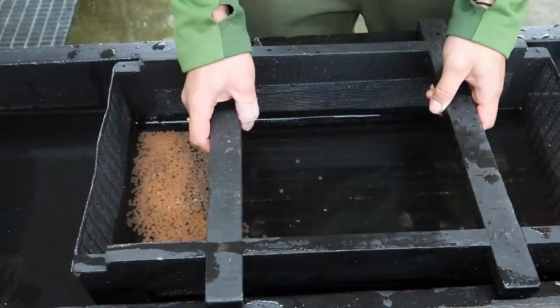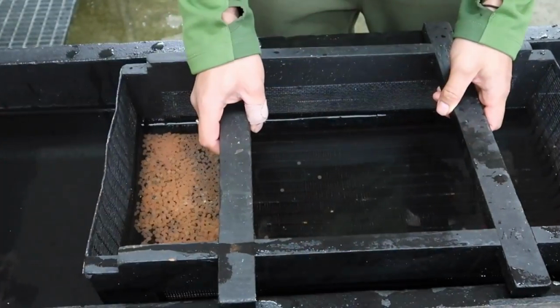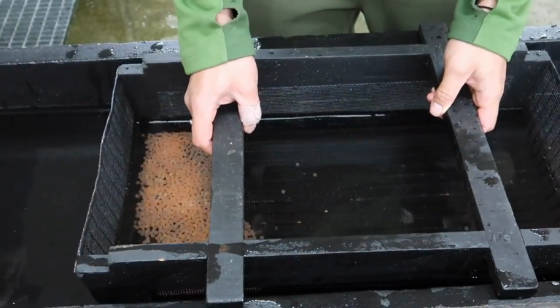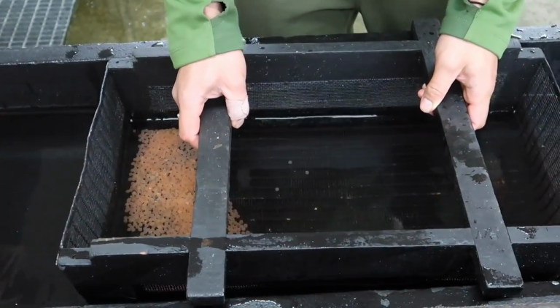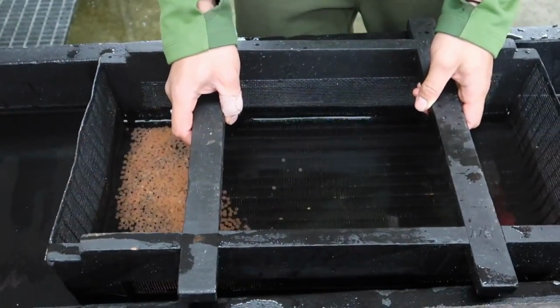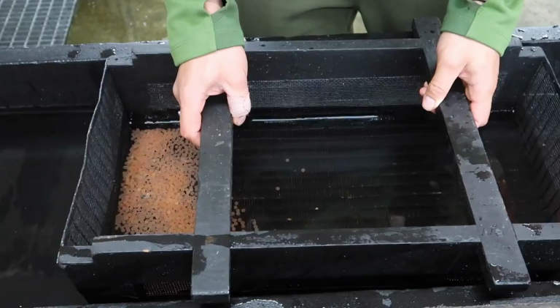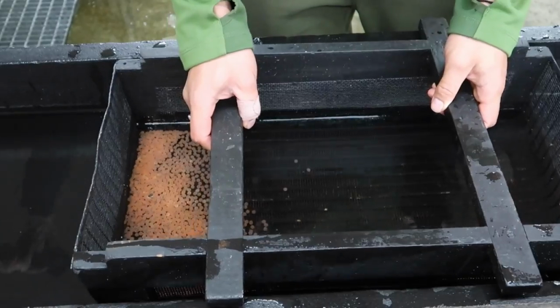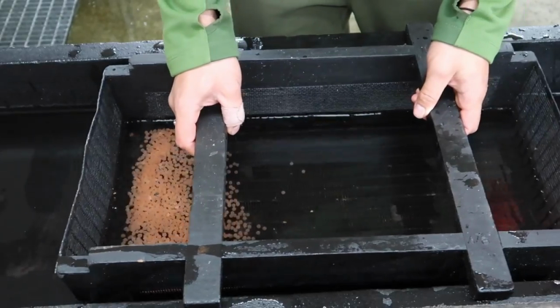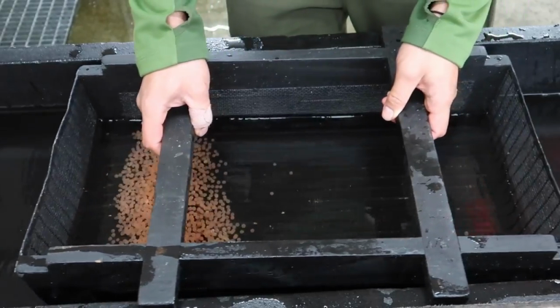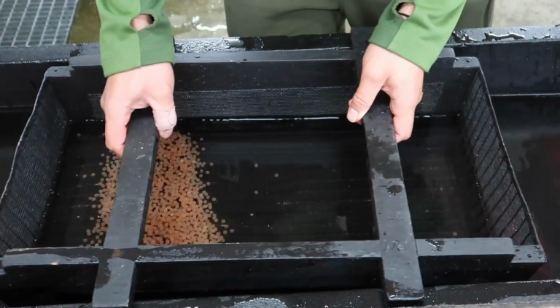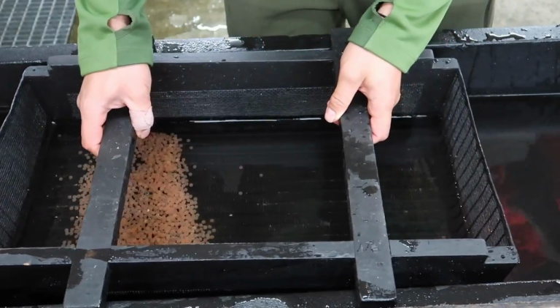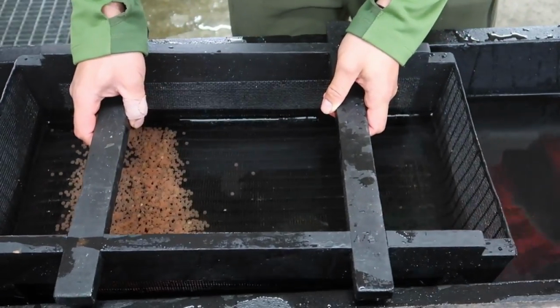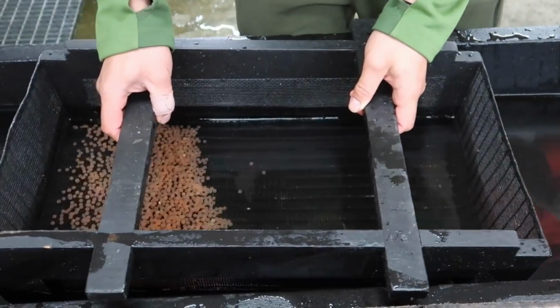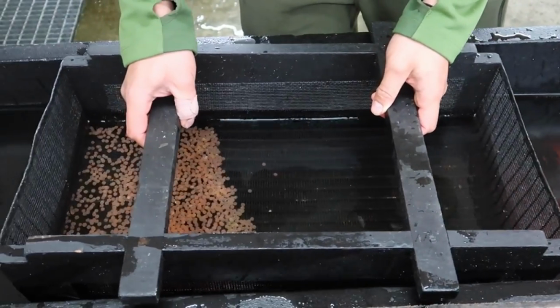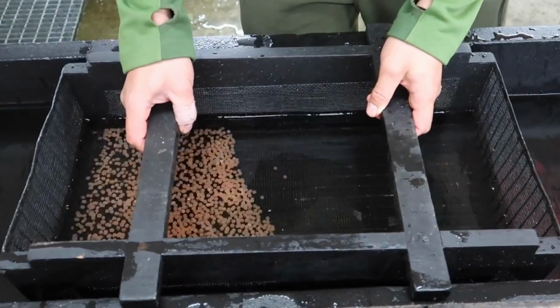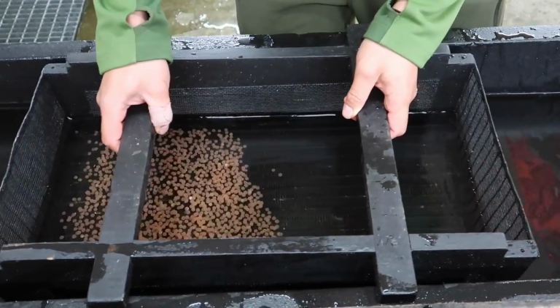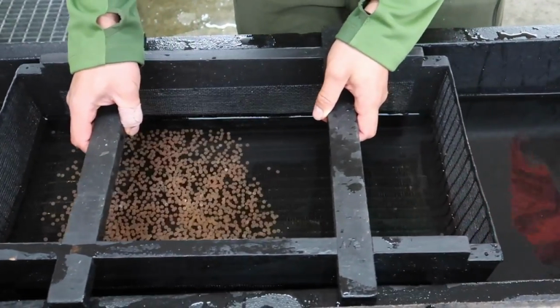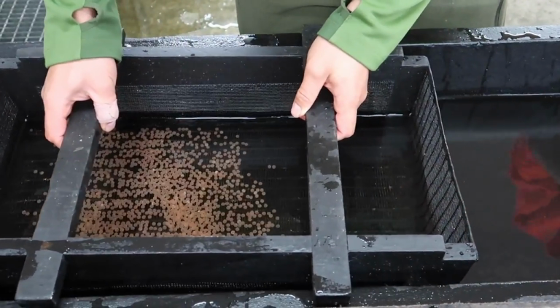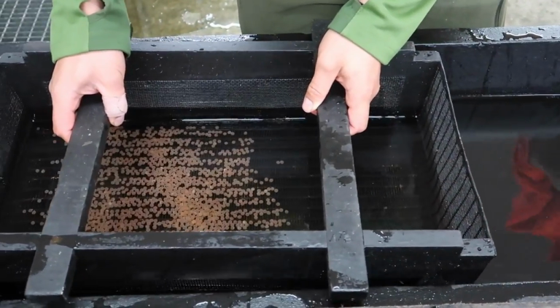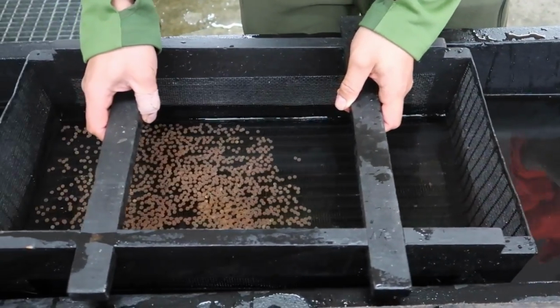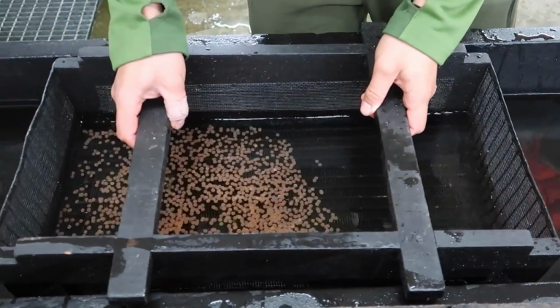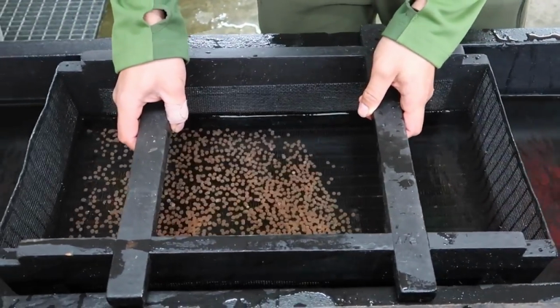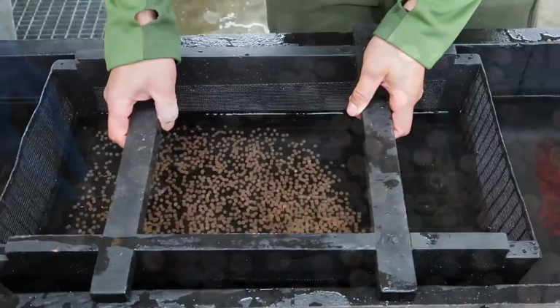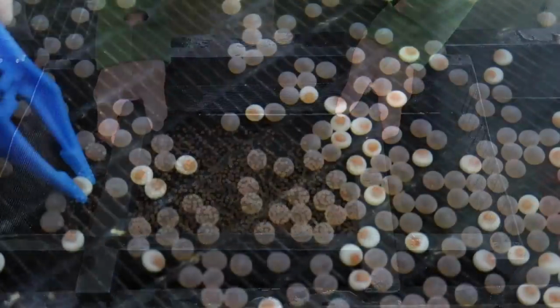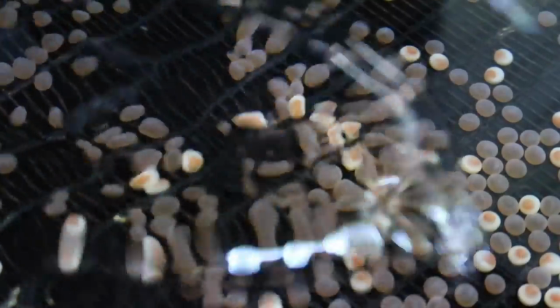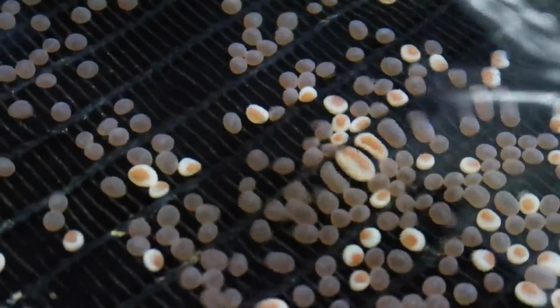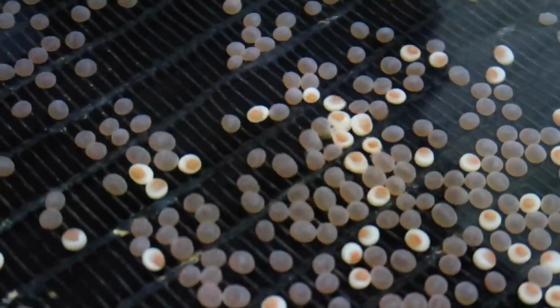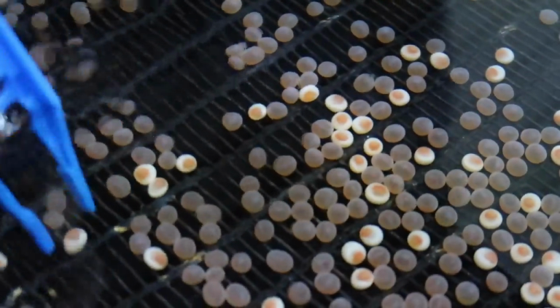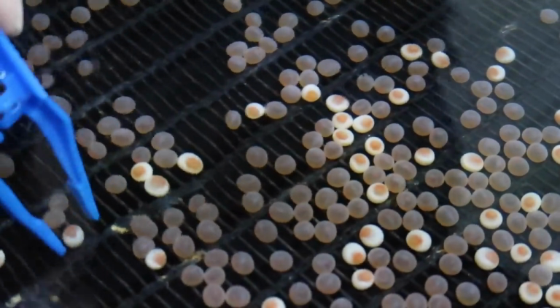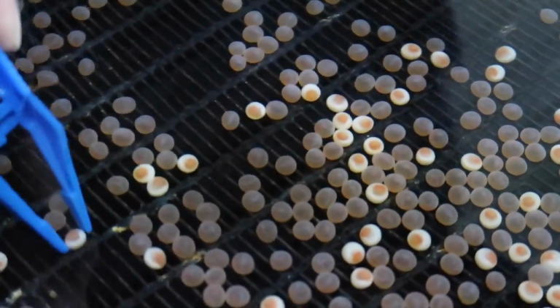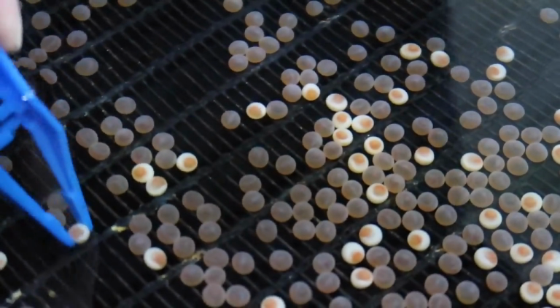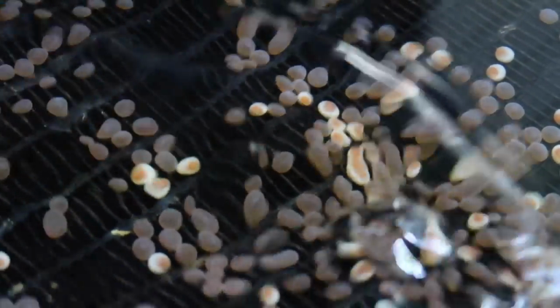I'm going to lift it a bit, and then if you push it so that they fly — oh yeah, look at that! End of the day. Yeah.